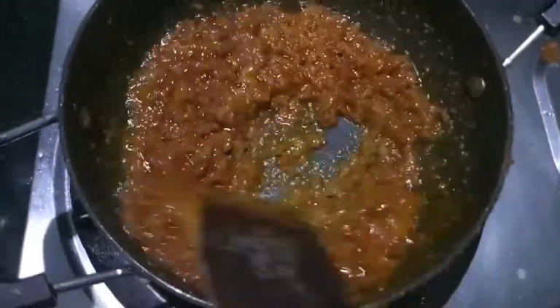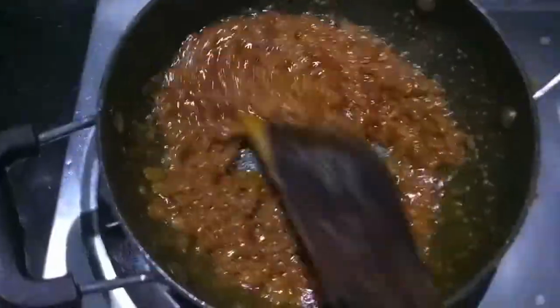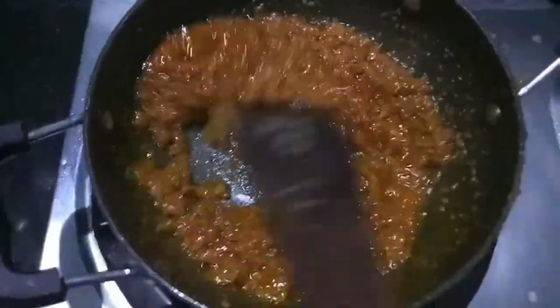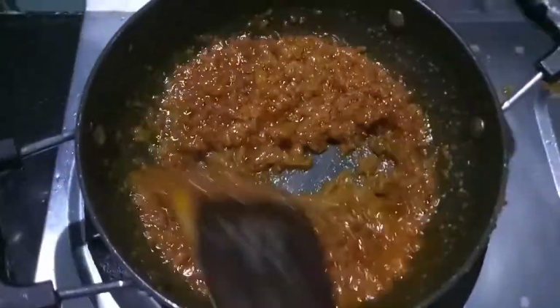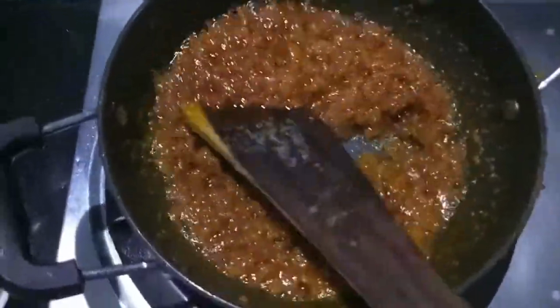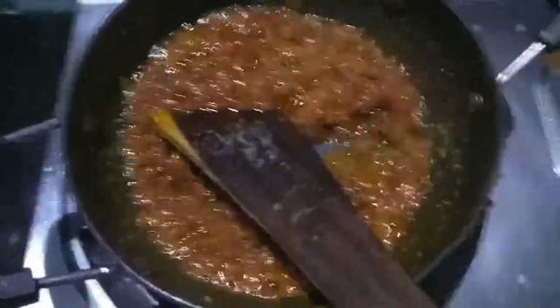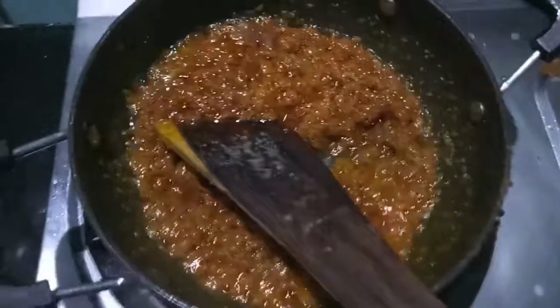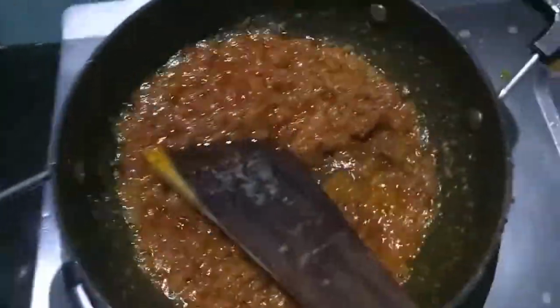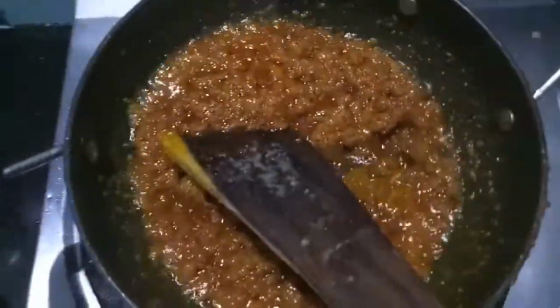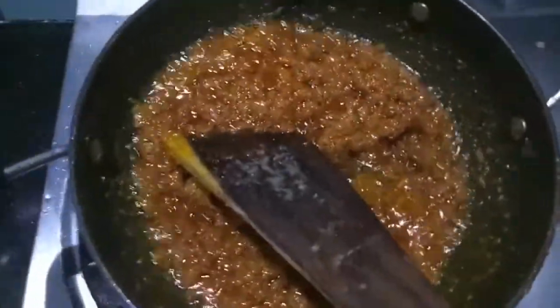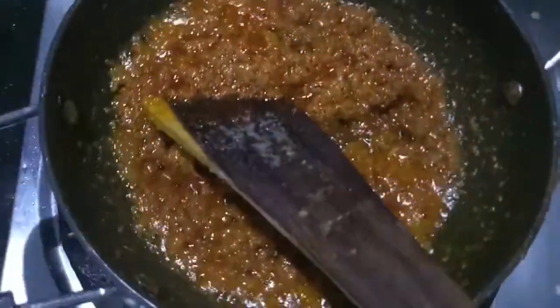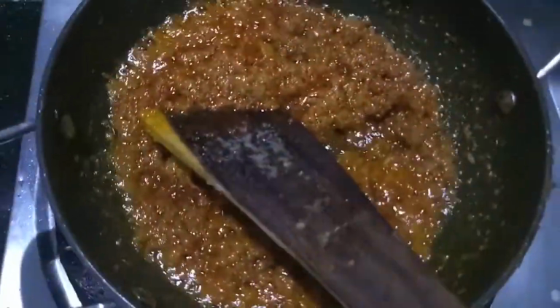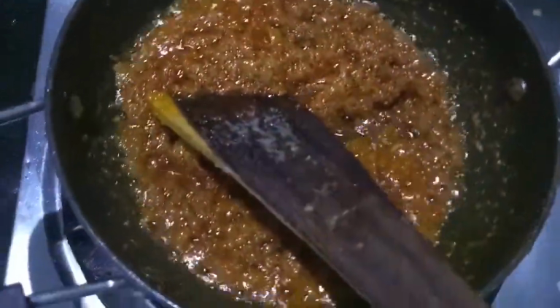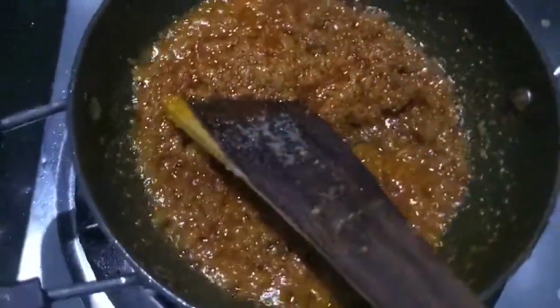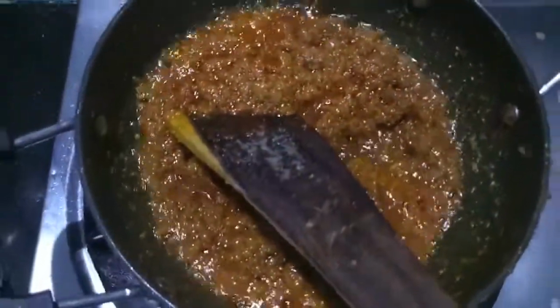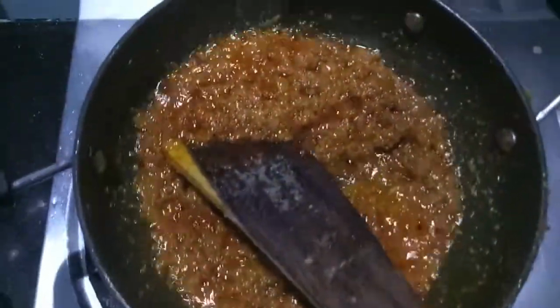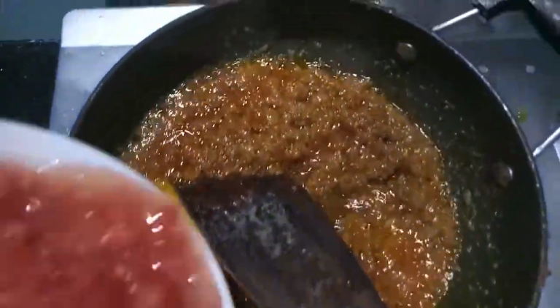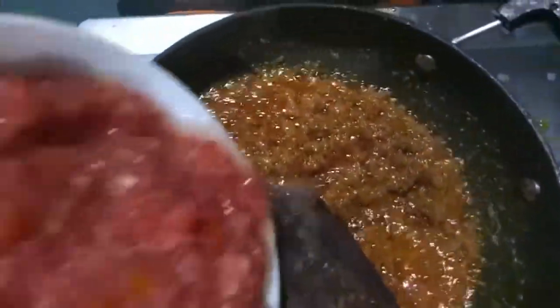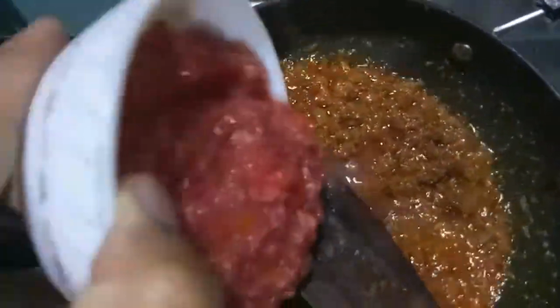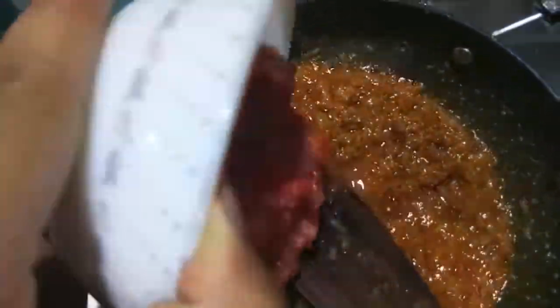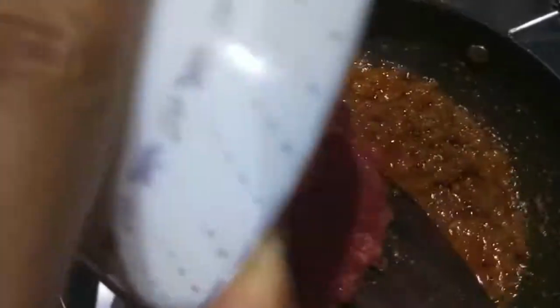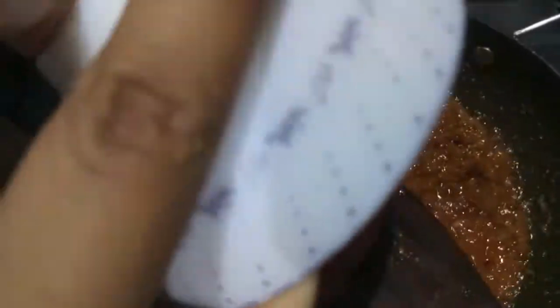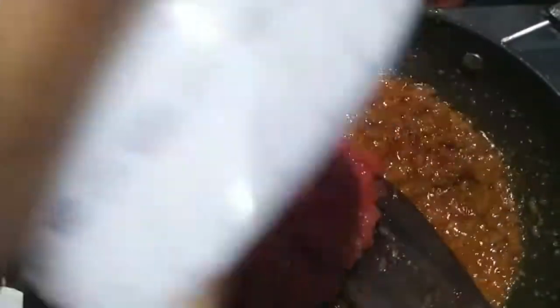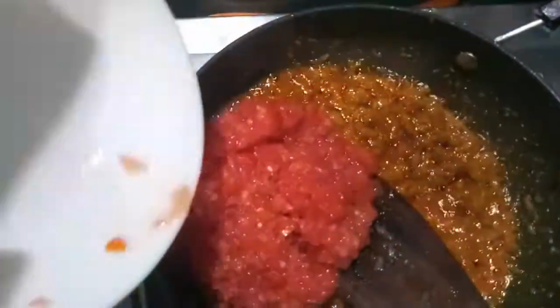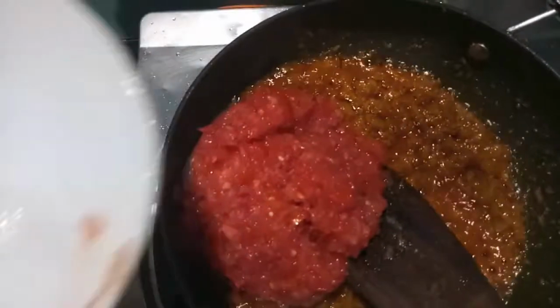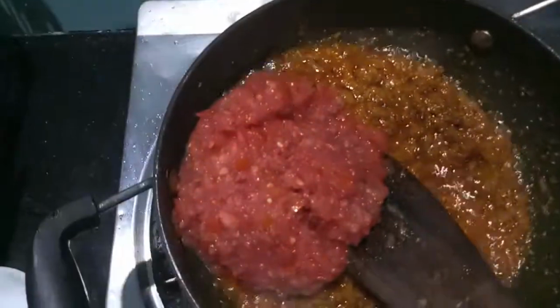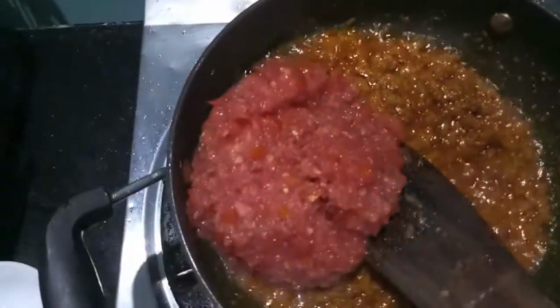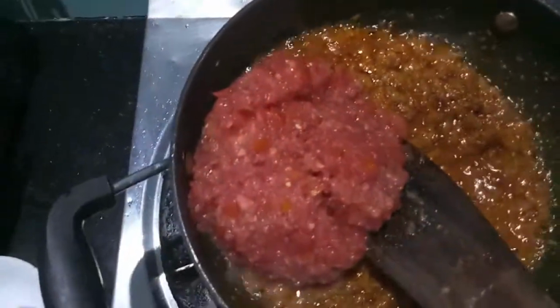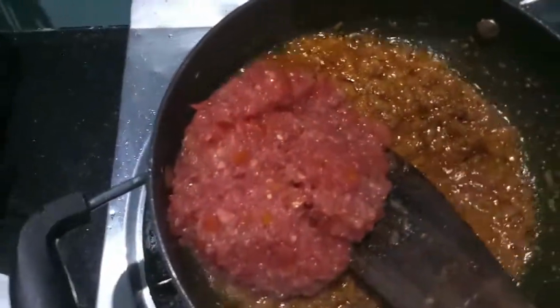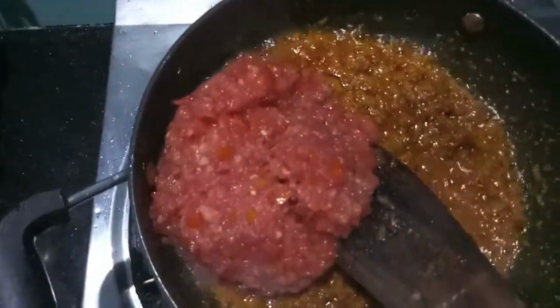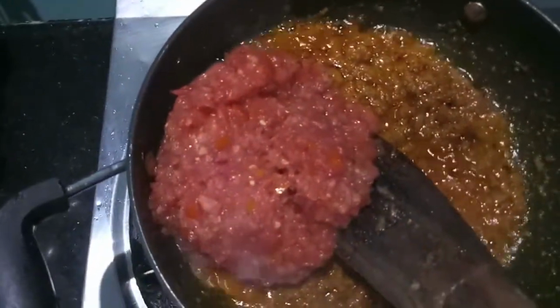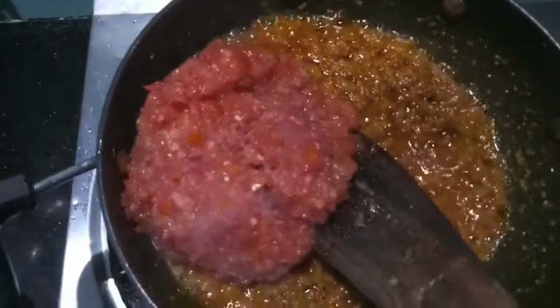As you can see, the oil has separated from the gravy. Now to this I will add the finely chopped tomatoes and cook it.